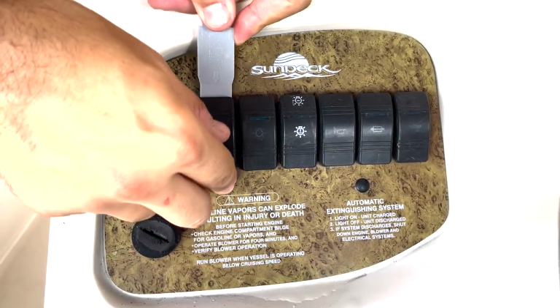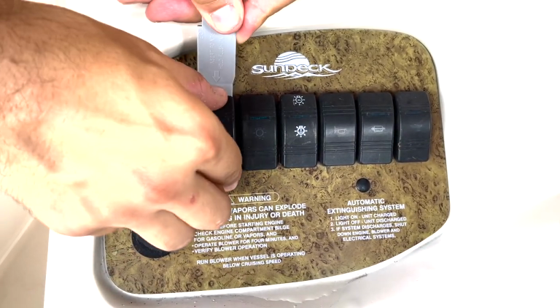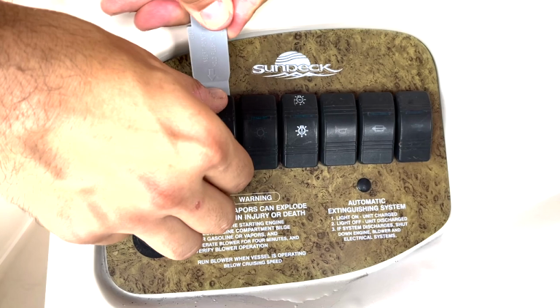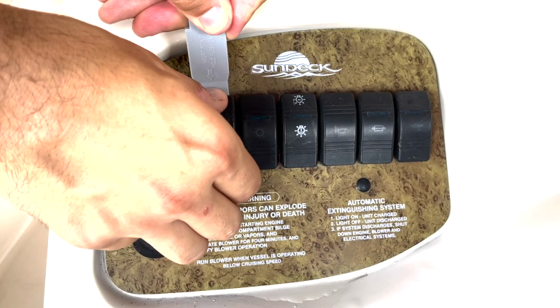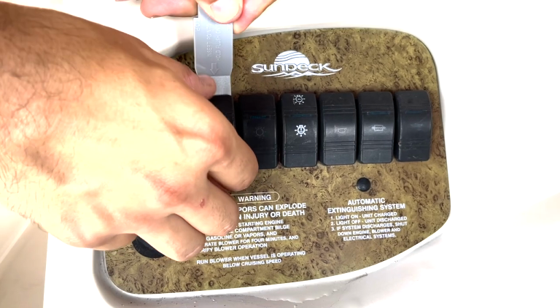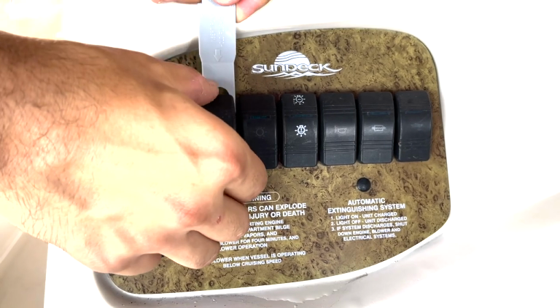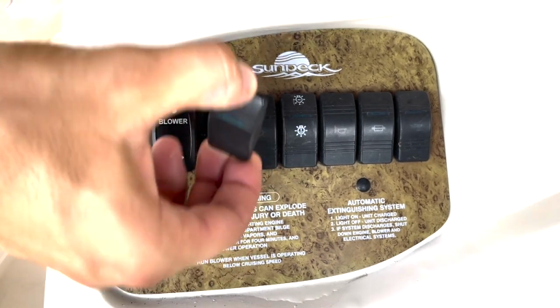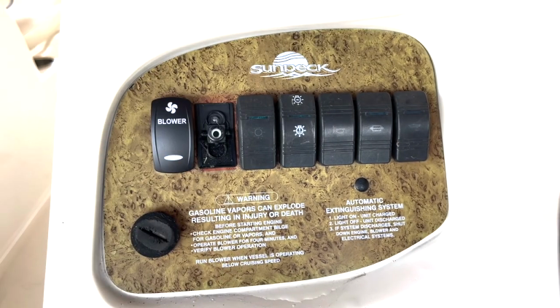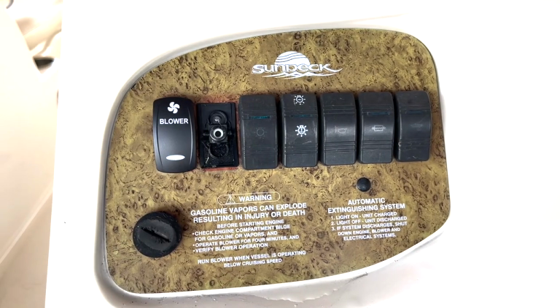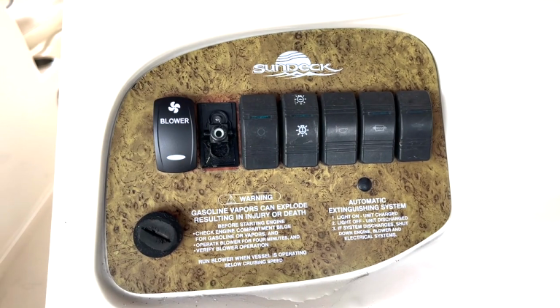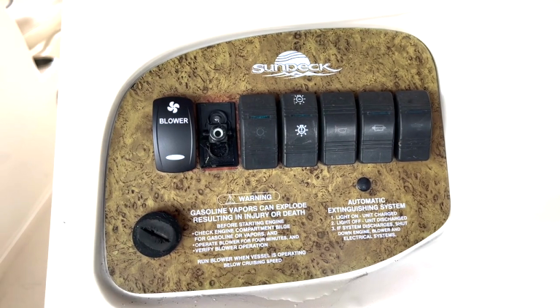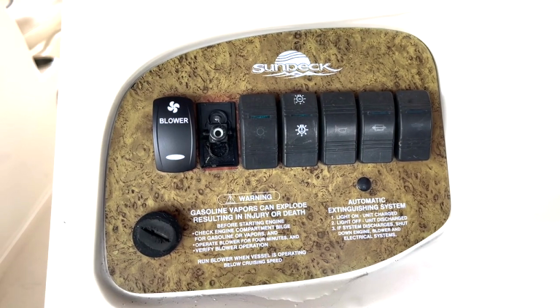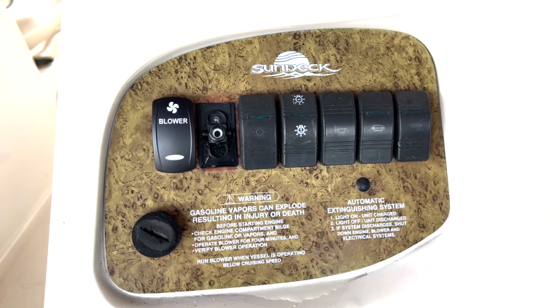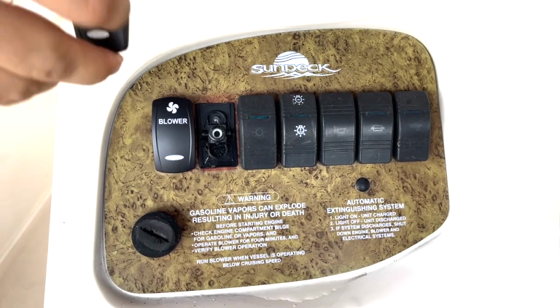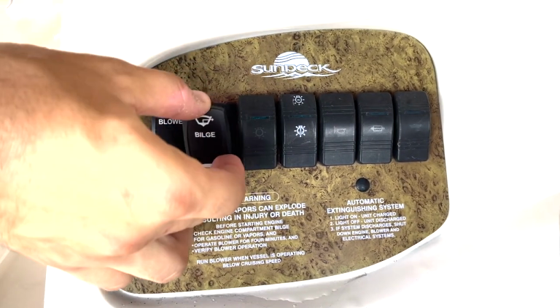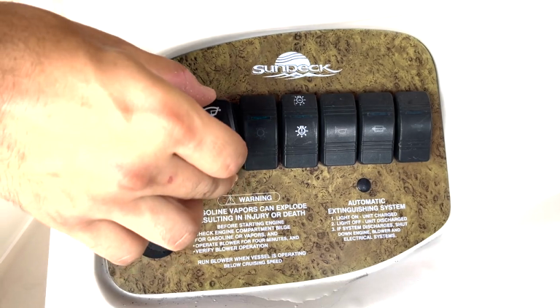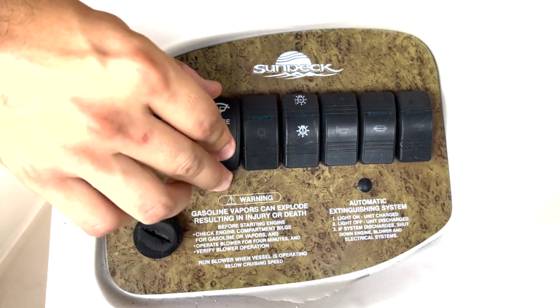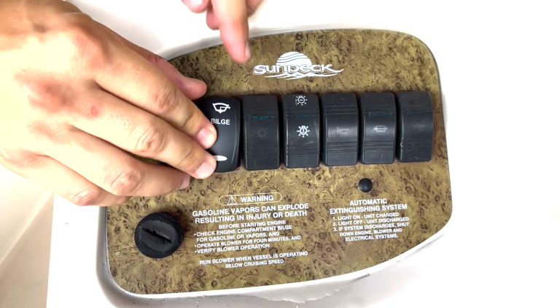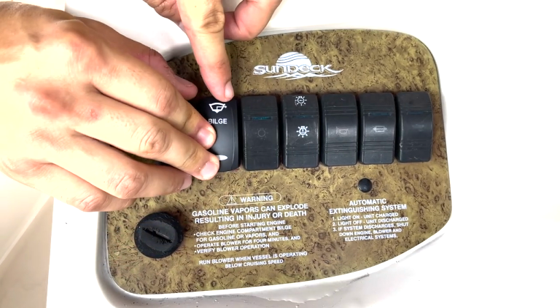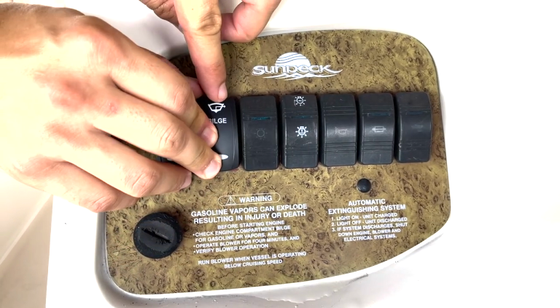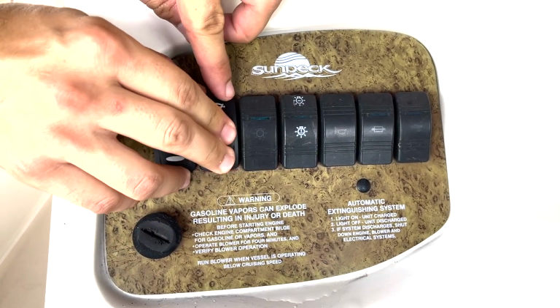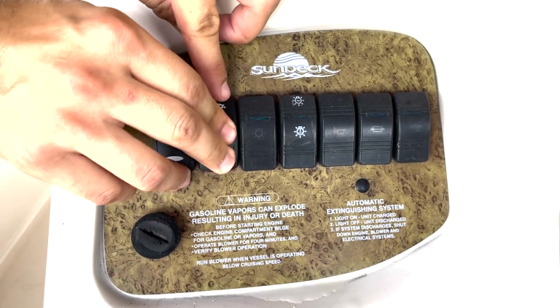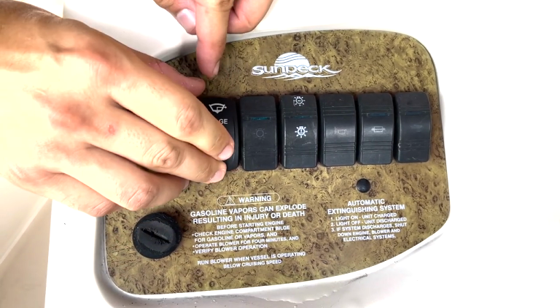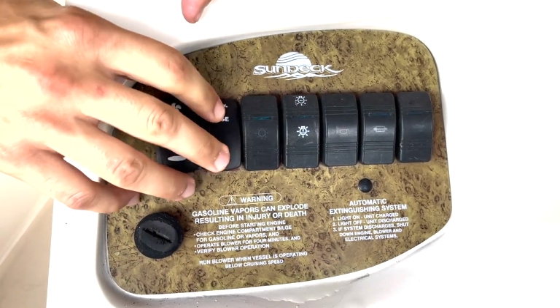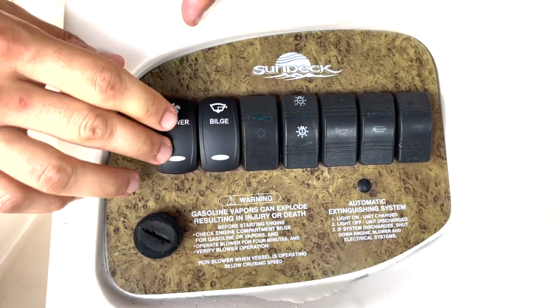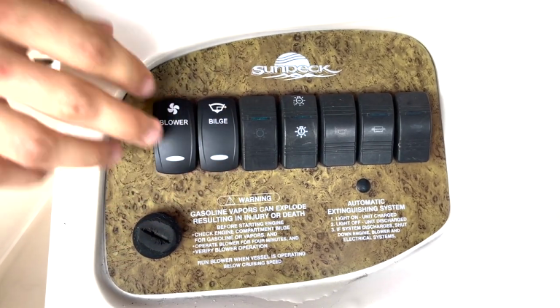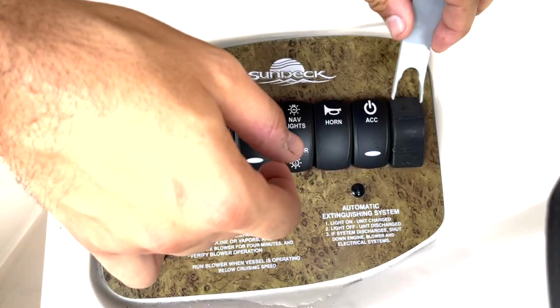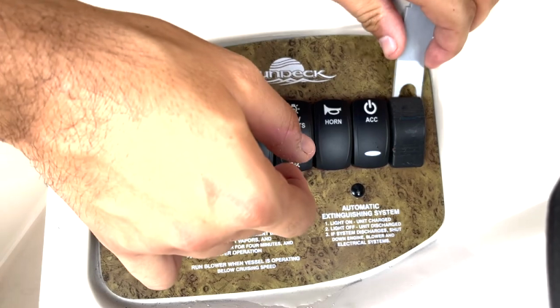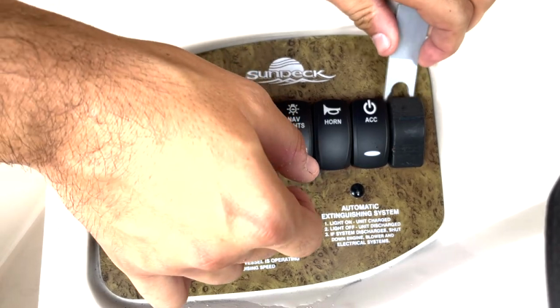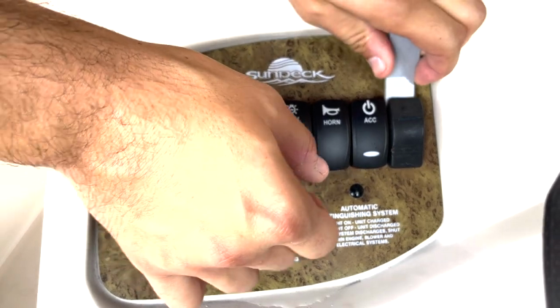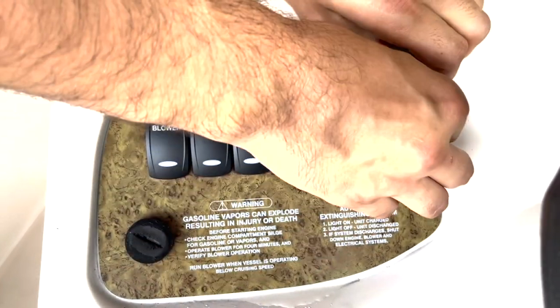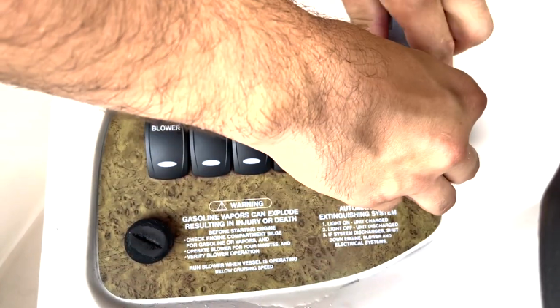You're just going to repeat that process for your whole dash panel. Run down the line here, put on the next one, clip it in, and we'll go ahead and skip down to the last one here on this panel.